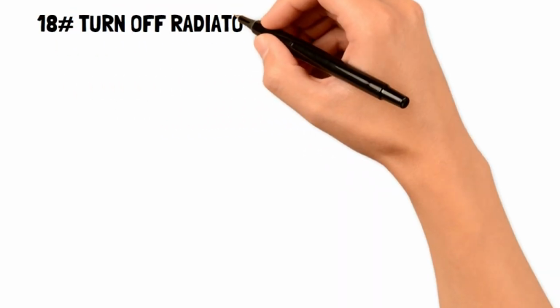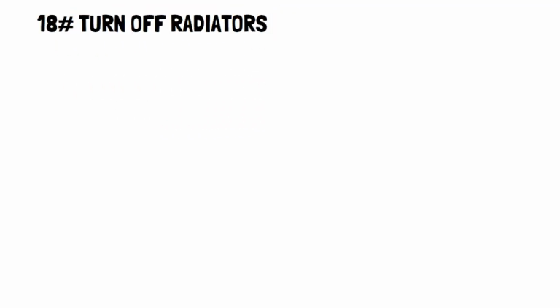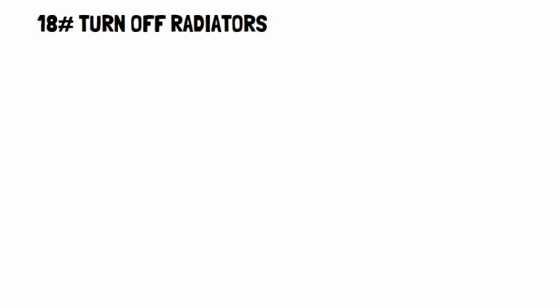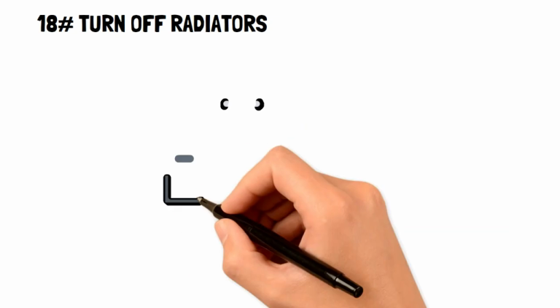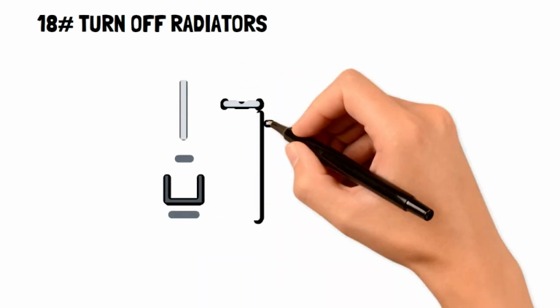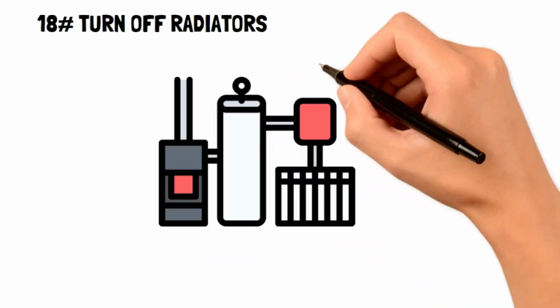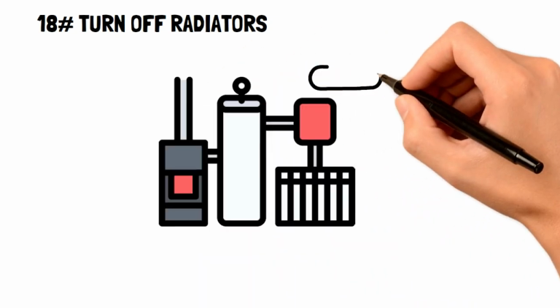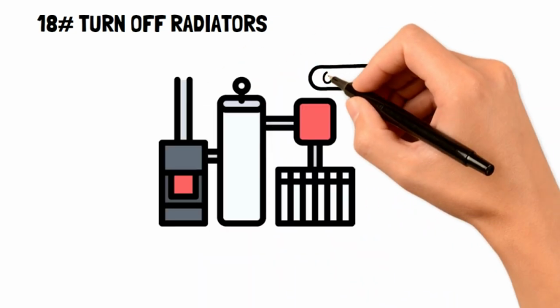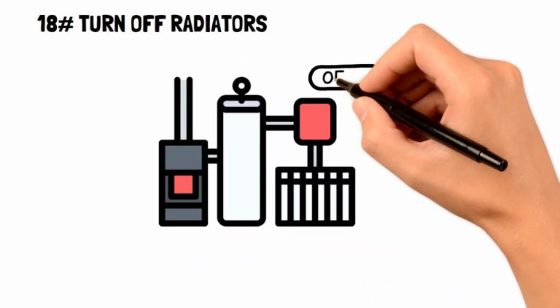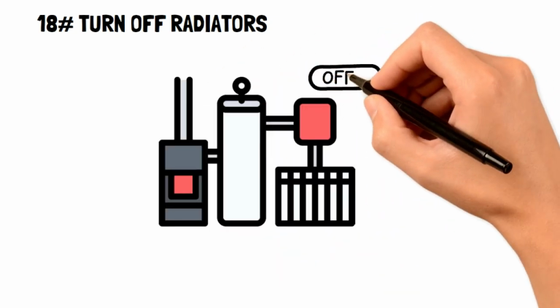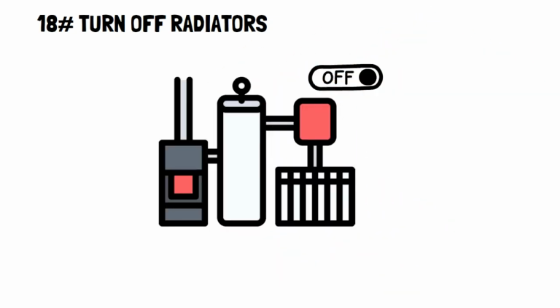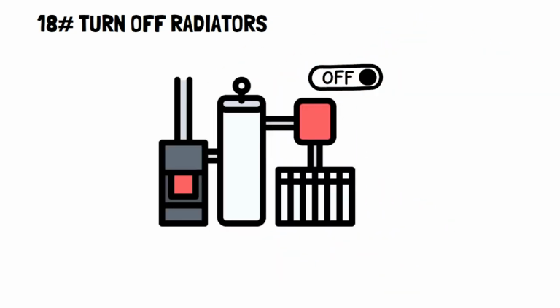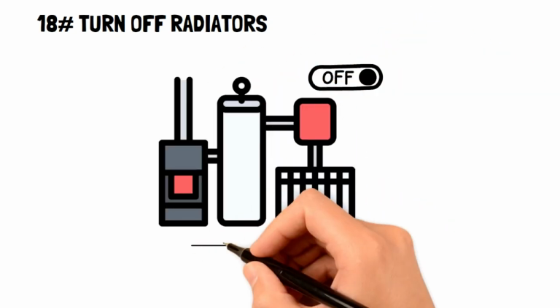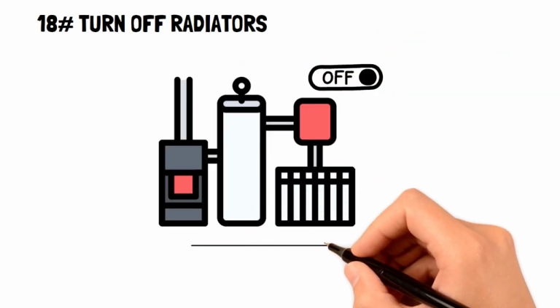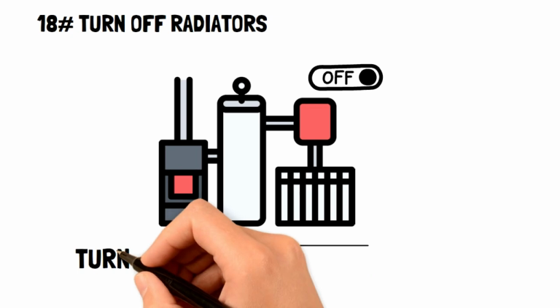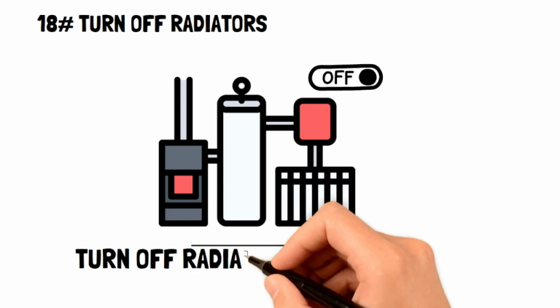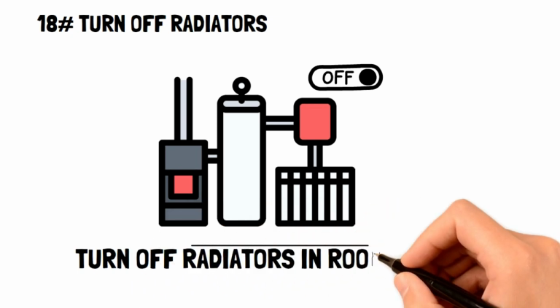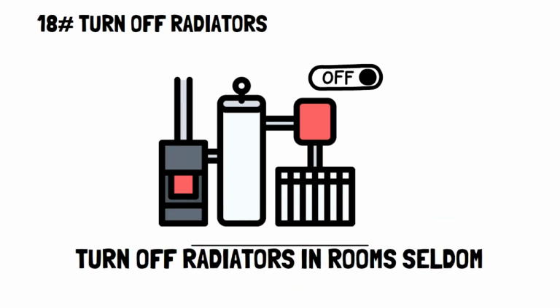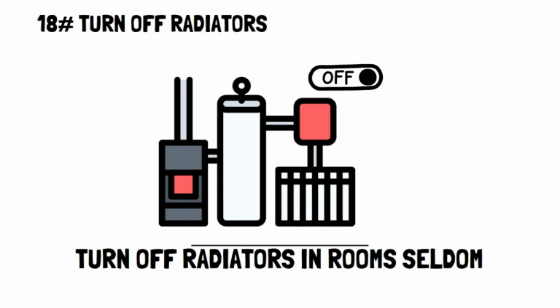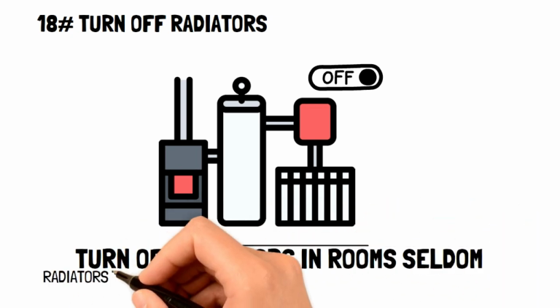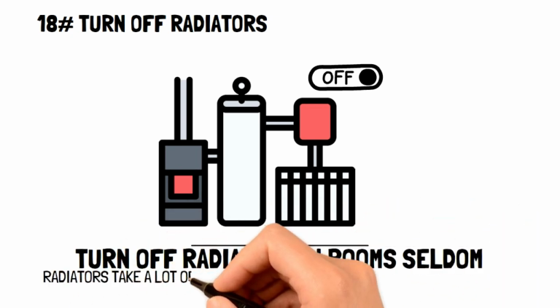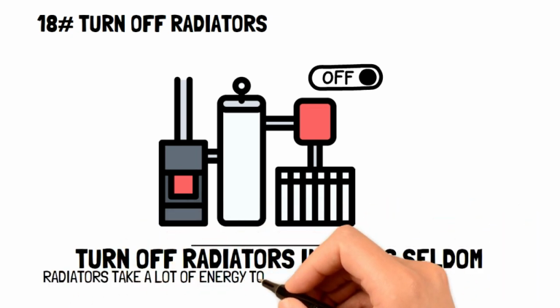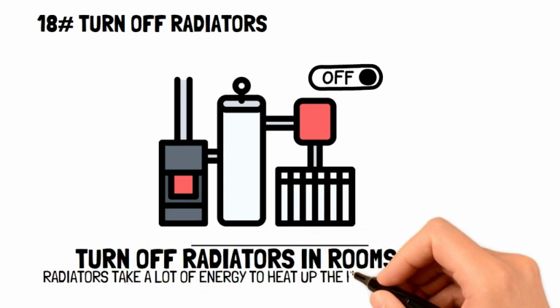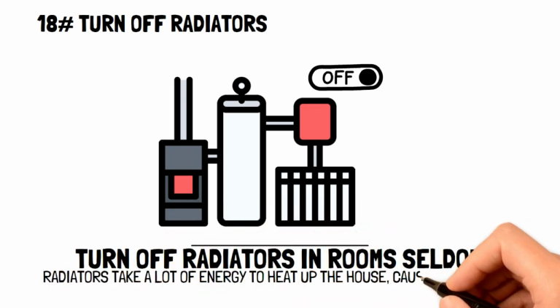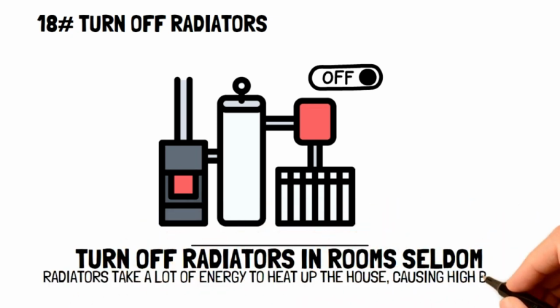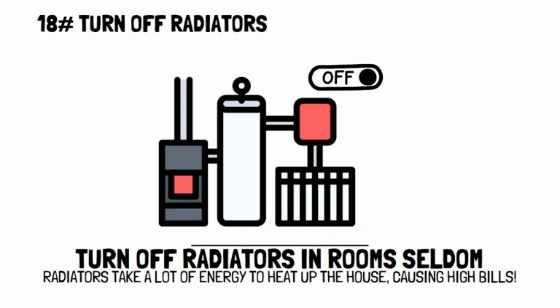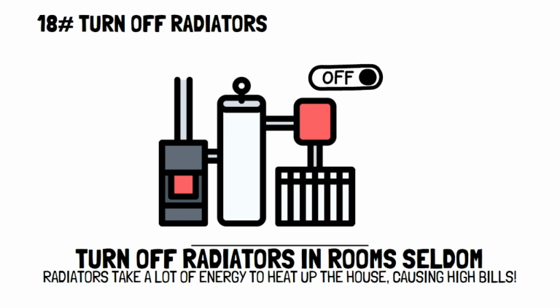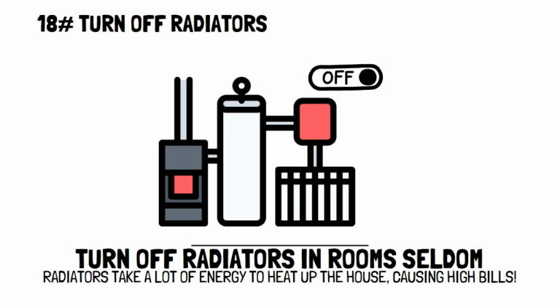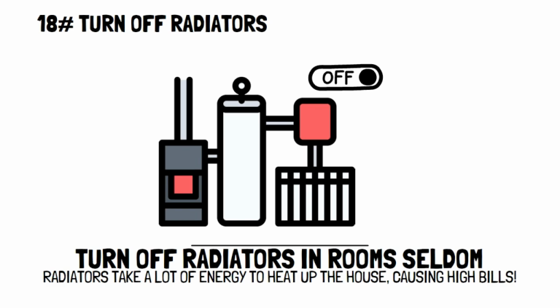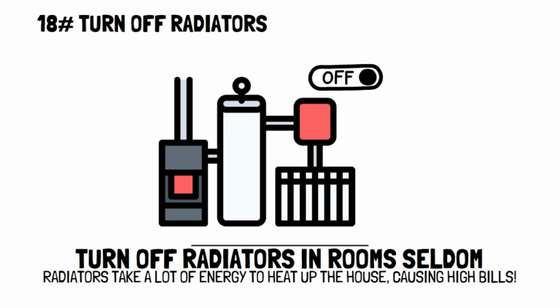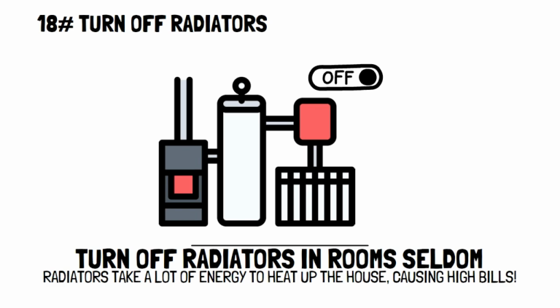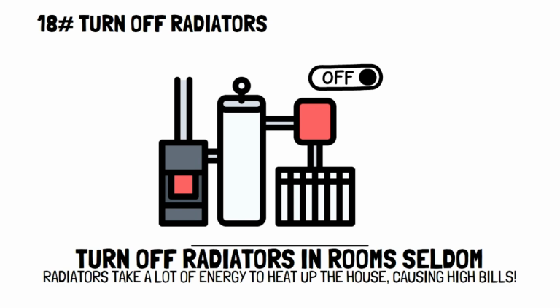Turn off your radiators. If your home uses radiators for heating, then take the time to turn off radiators in rooms you seldom use. Radiators take up a lot of energy, and by only heating the rooms of your home that you're in, you can save lots of money on expensive electricity bills.